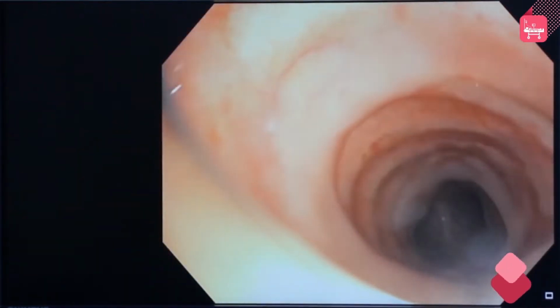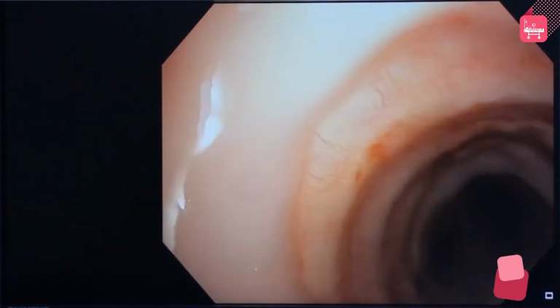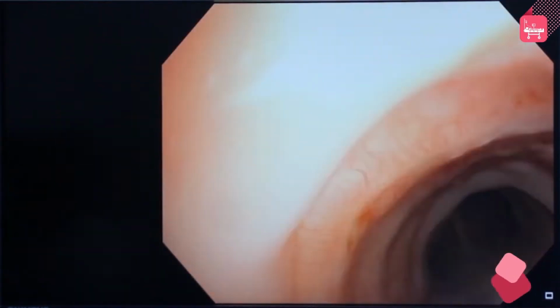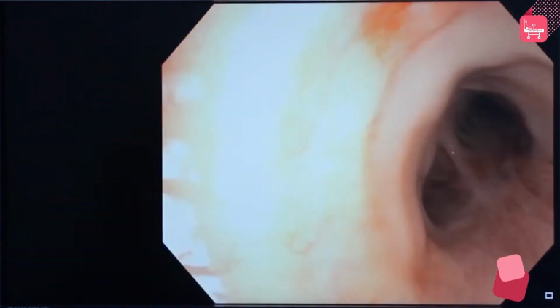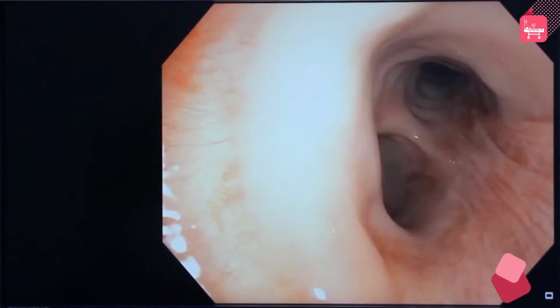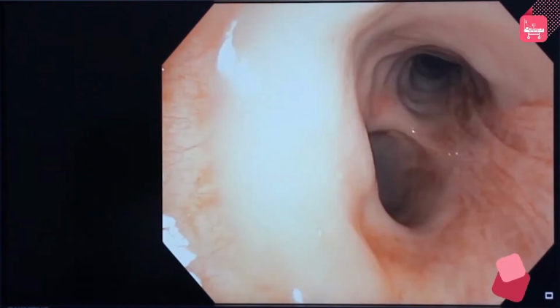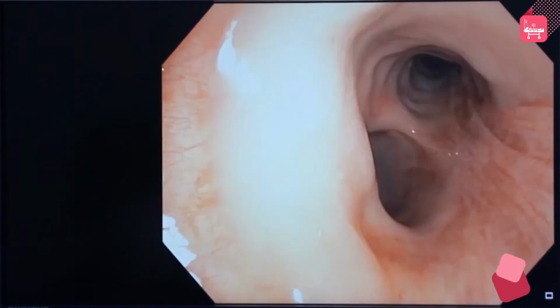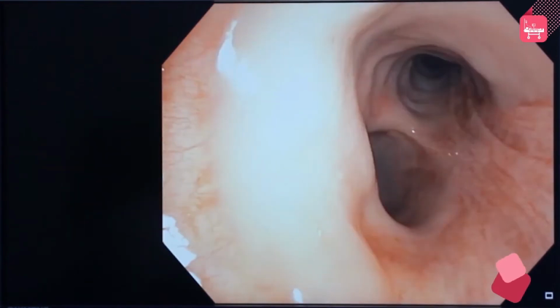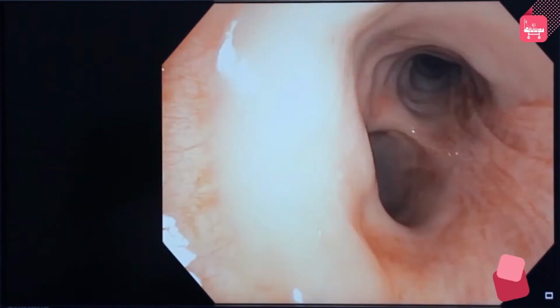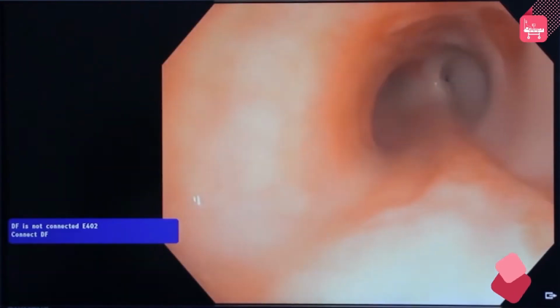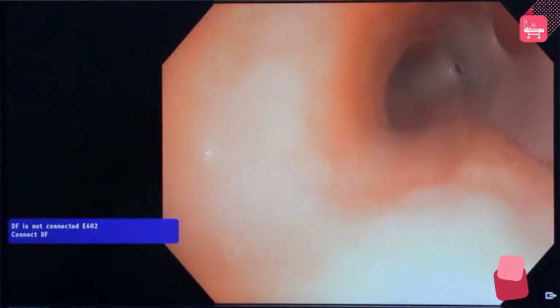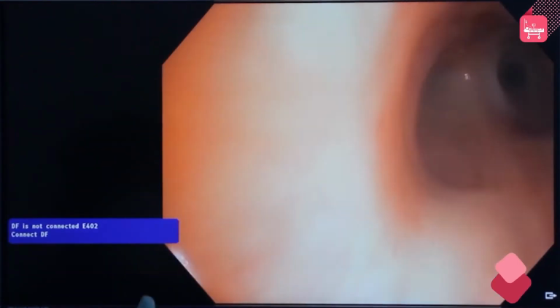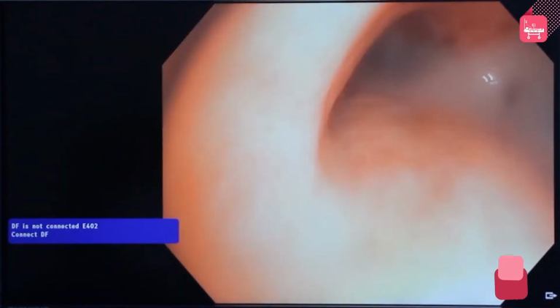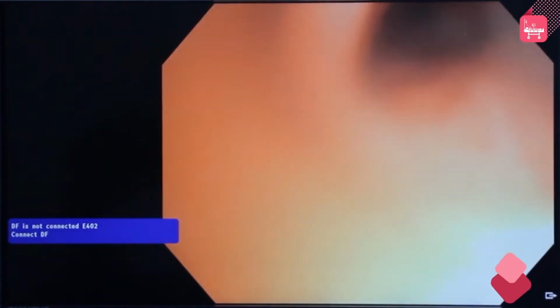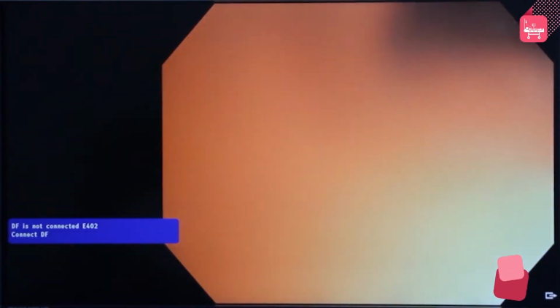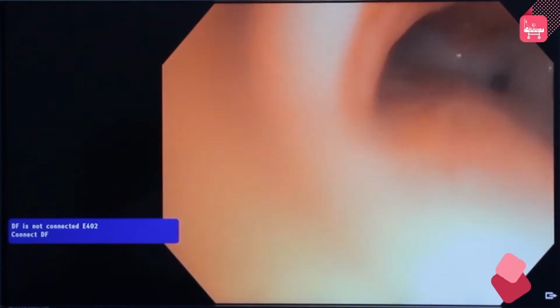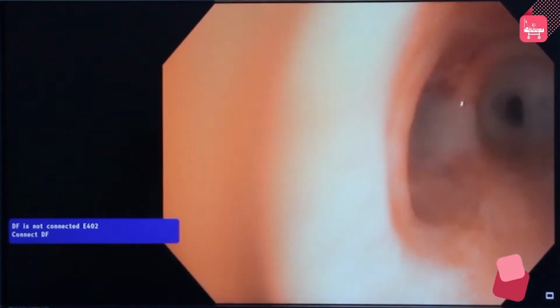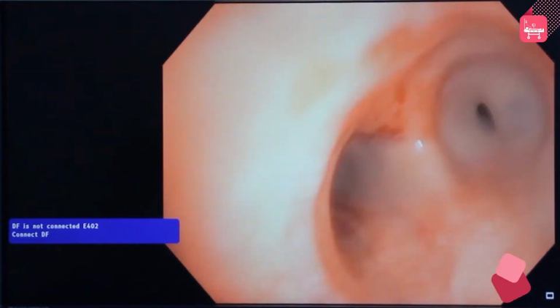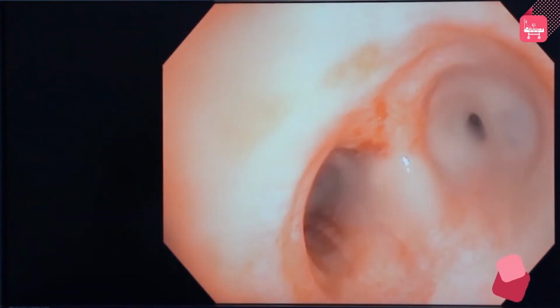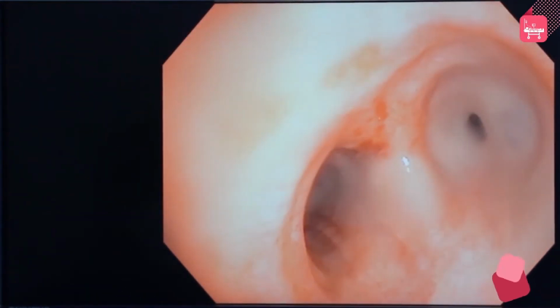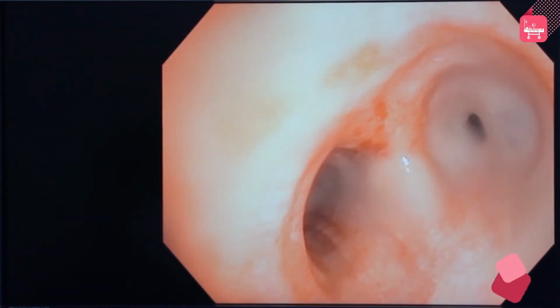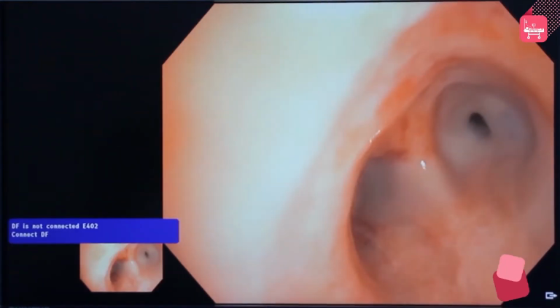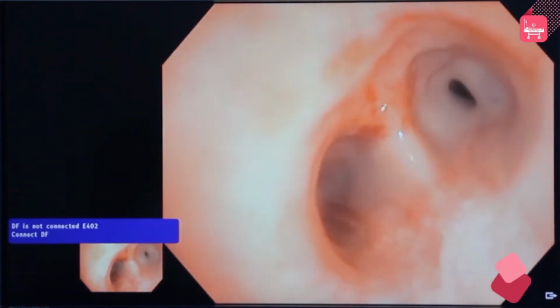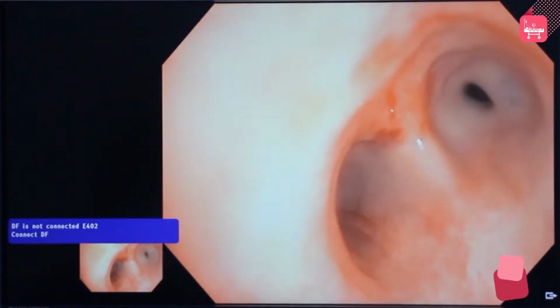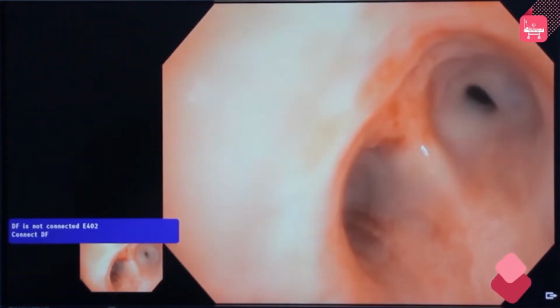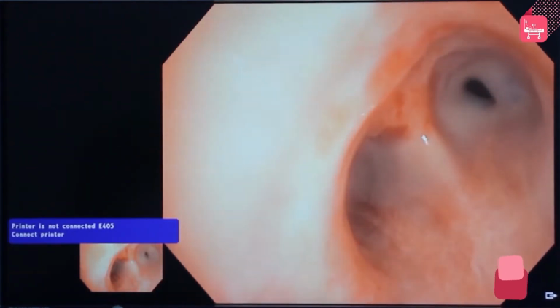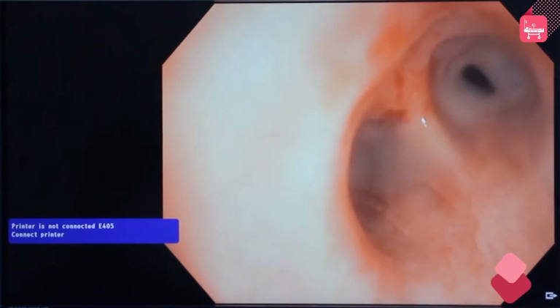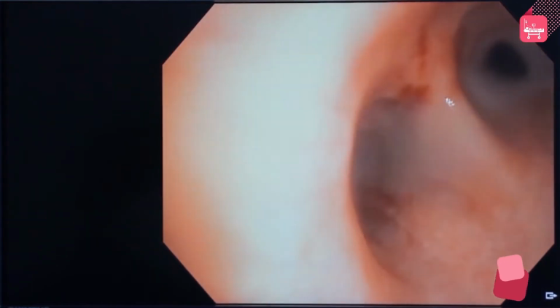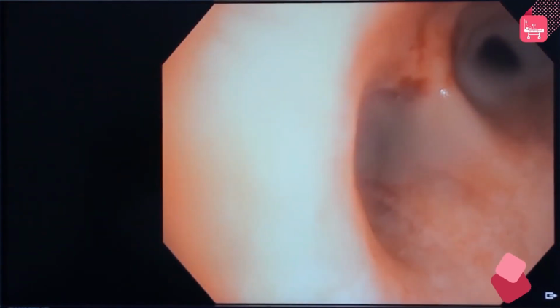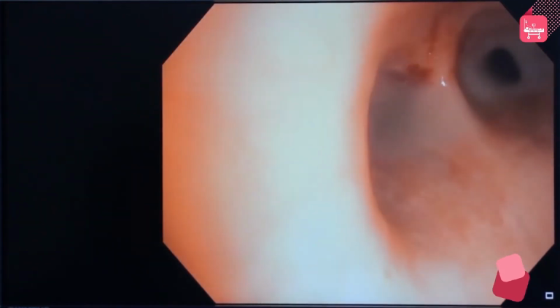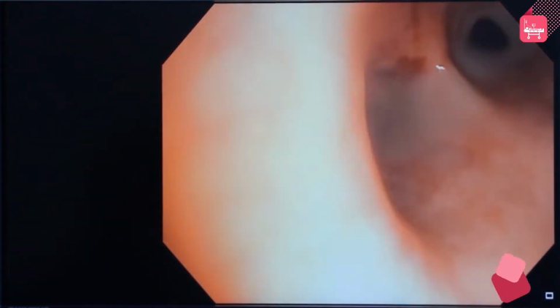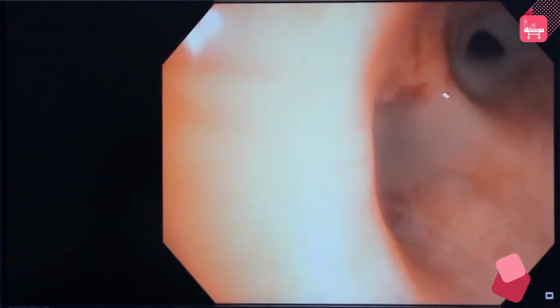This is the lower end of the tracheostomy tube. Slowly insert the bronchoscope into the trachea by visualizing the position on the monitor. Once the carina is seen, look for two visible openings, which are the right bronchus and the left bronchus.